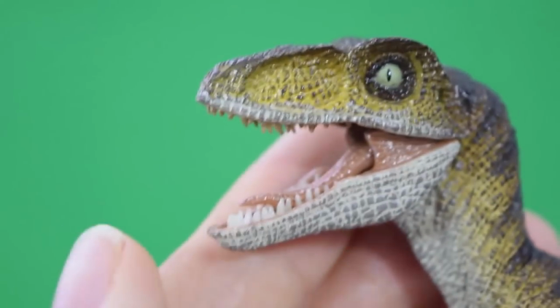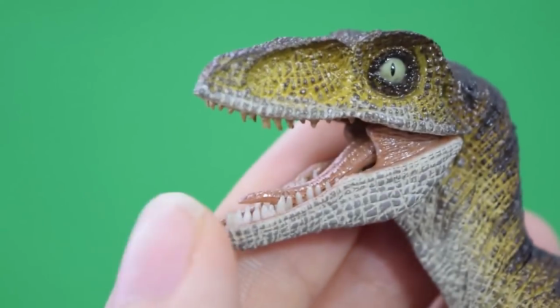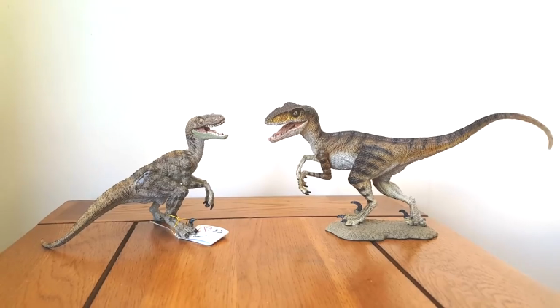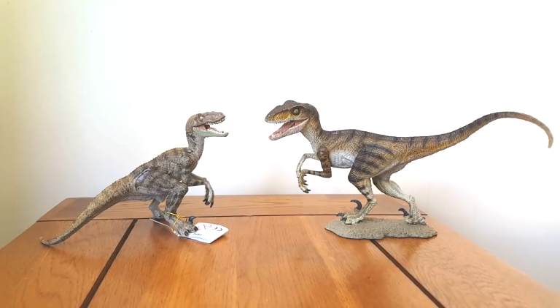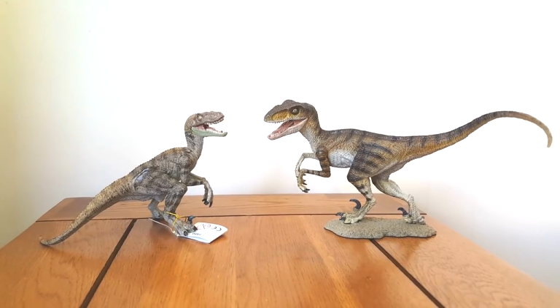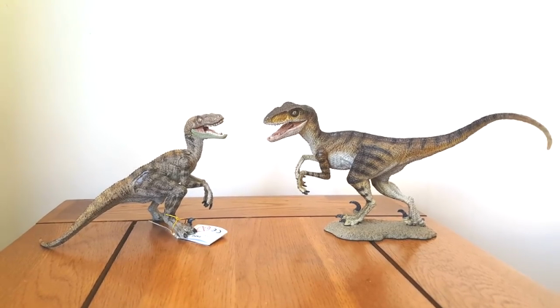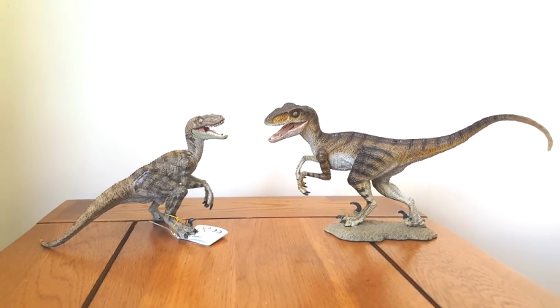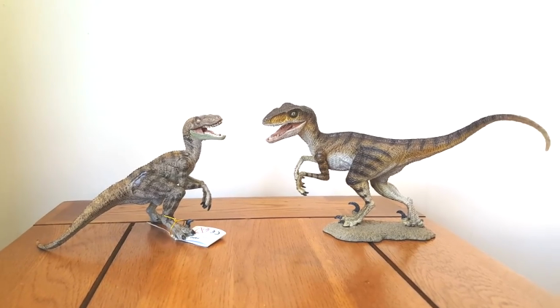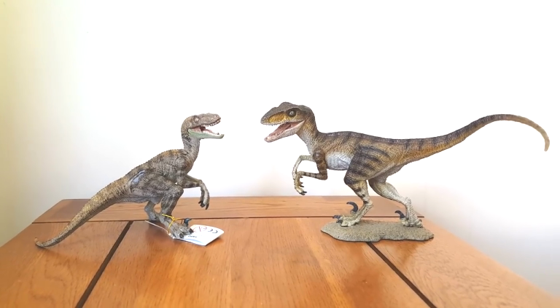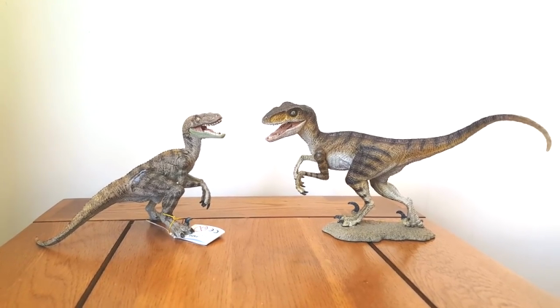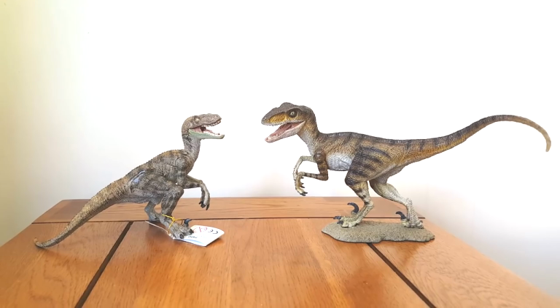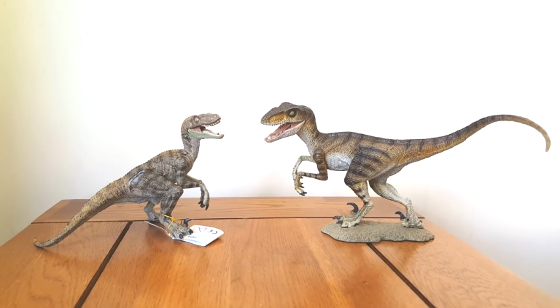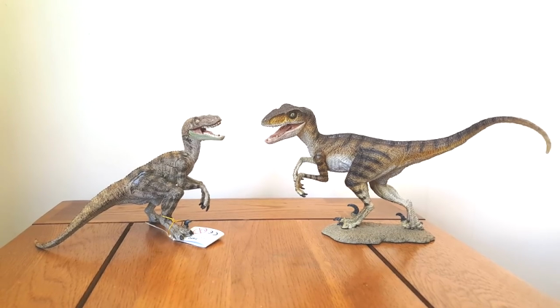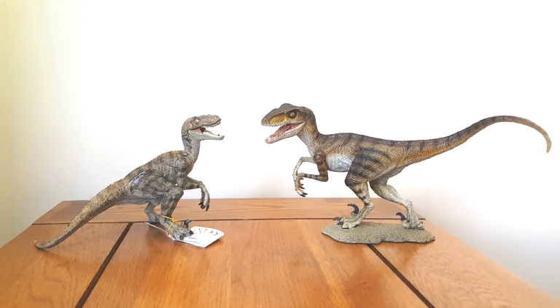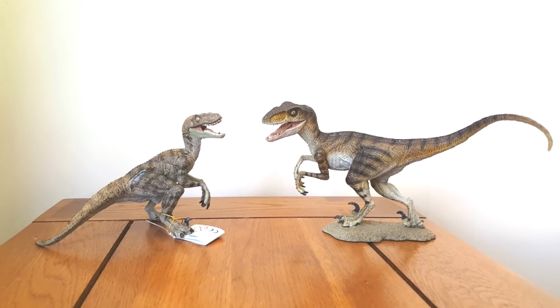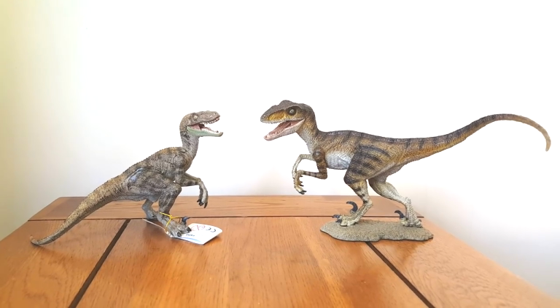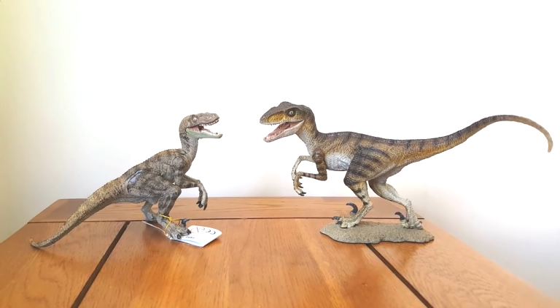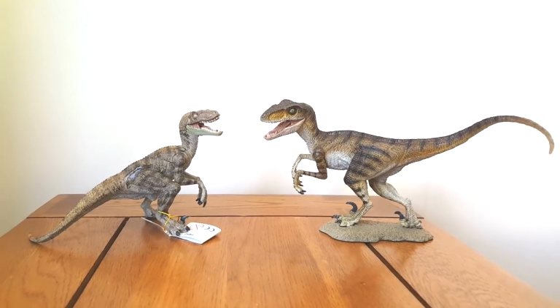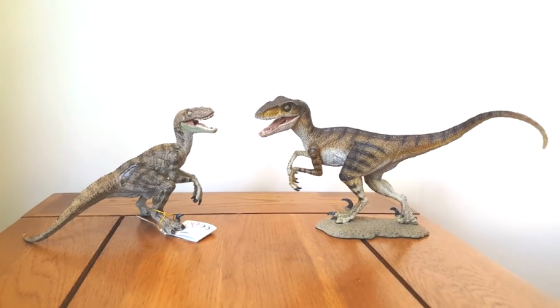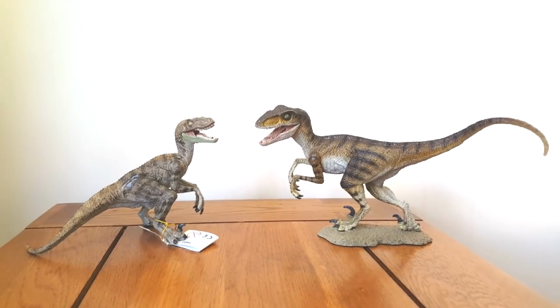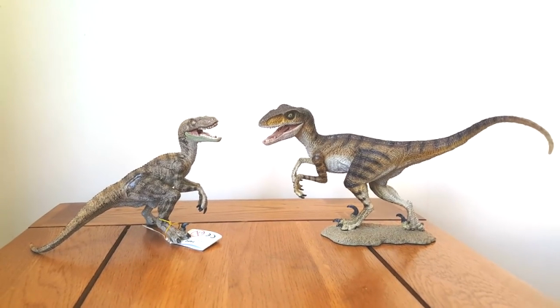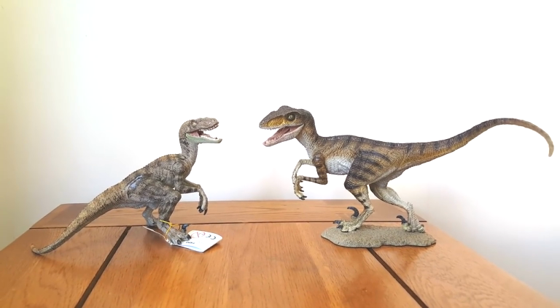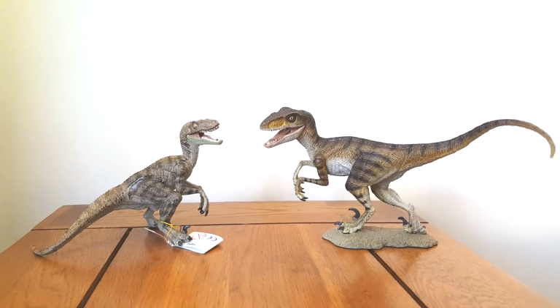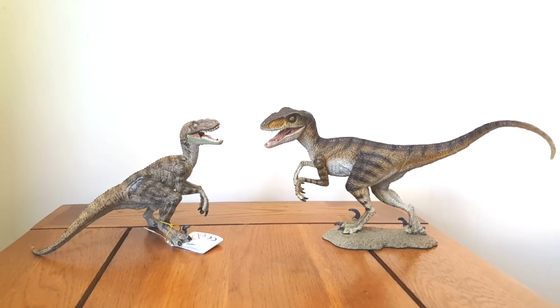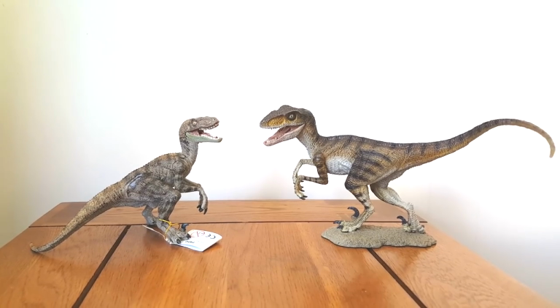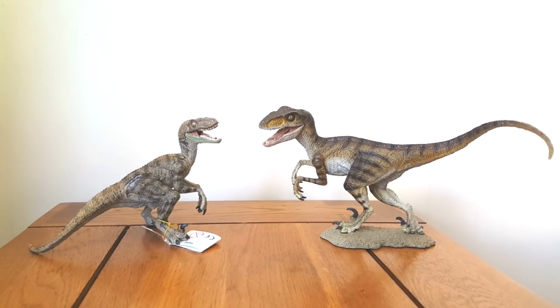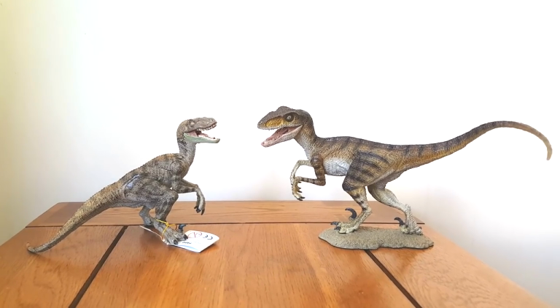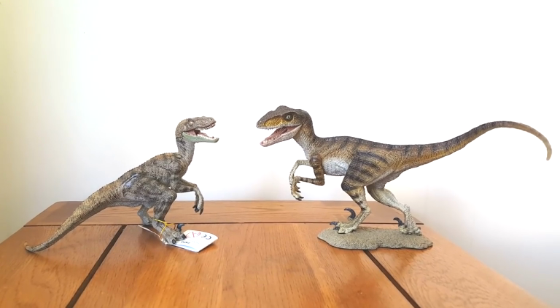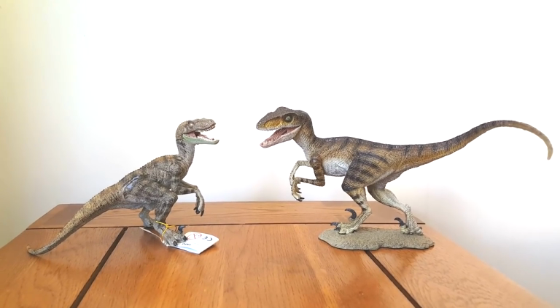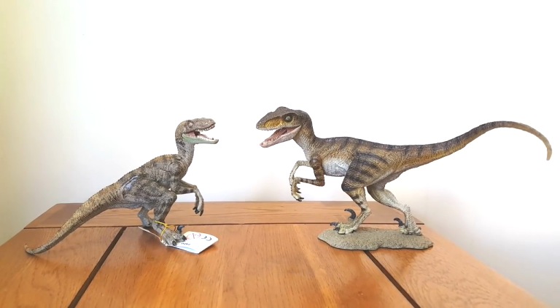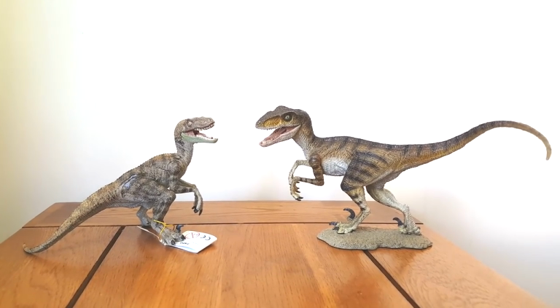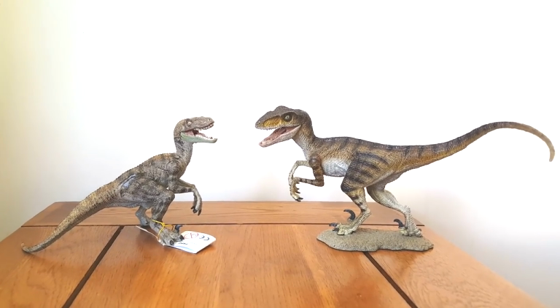And on the left we've got the coveted old brown Papo Velociraptor, which you can't get hold of anymore and goes for silly prices on eBay. But you can see the new Rebore Winston Velociraptor is actually really superb and stands up really well.